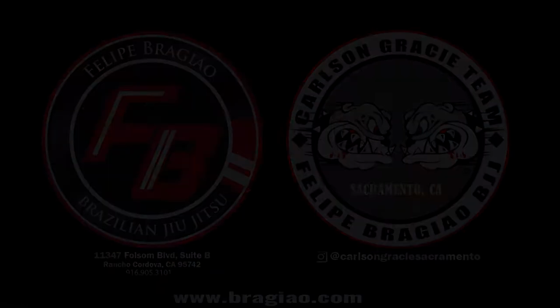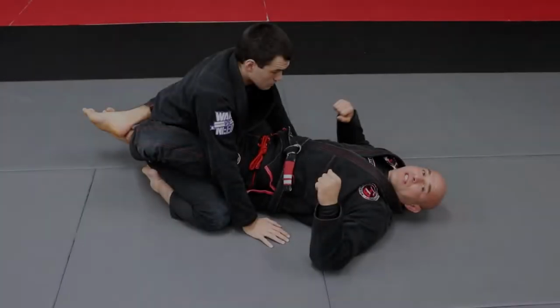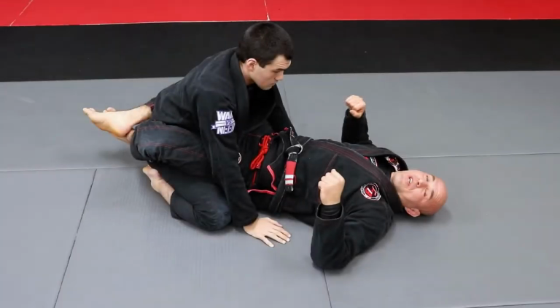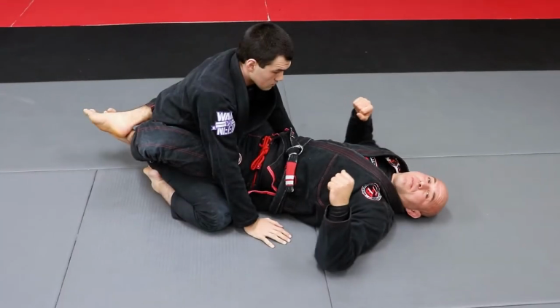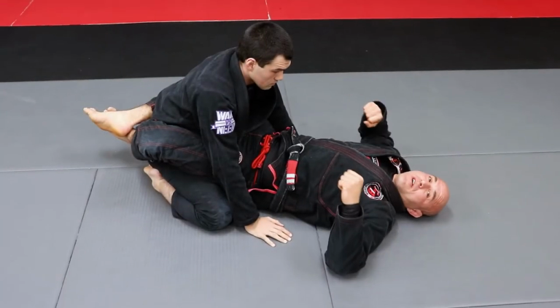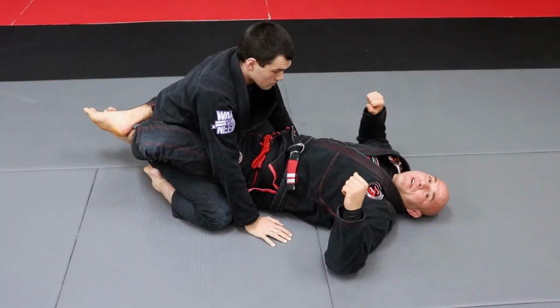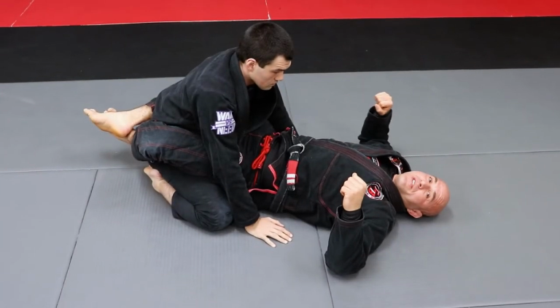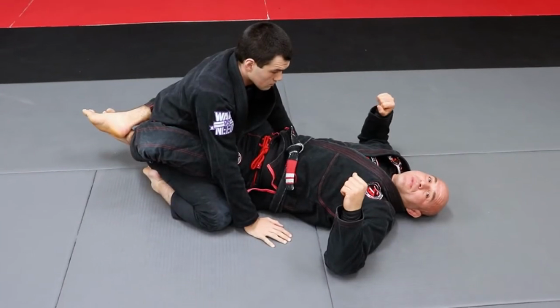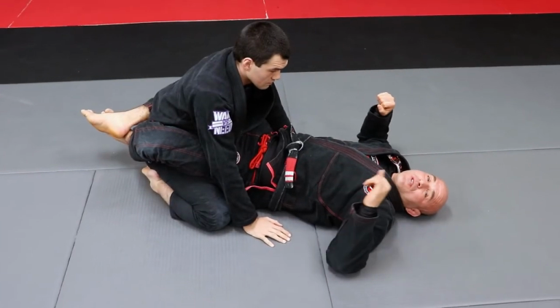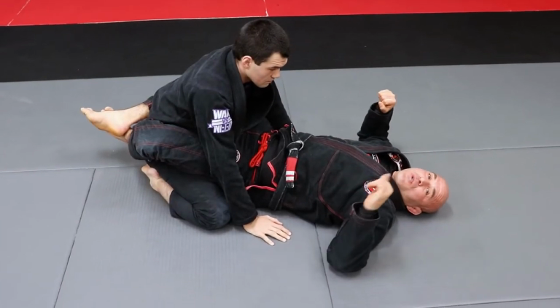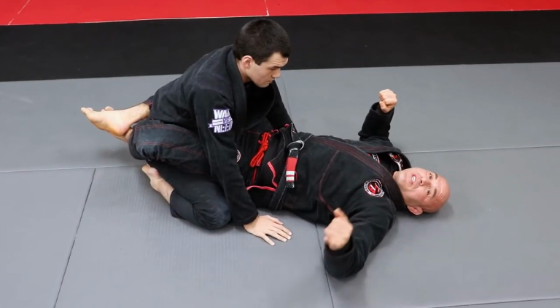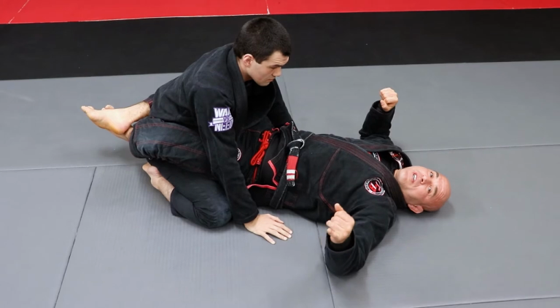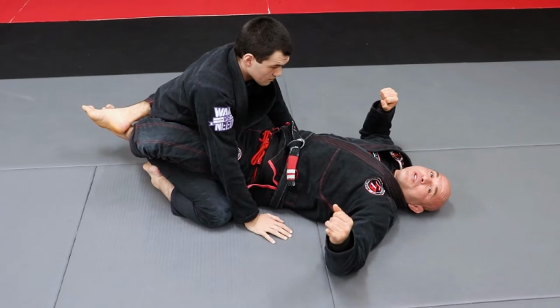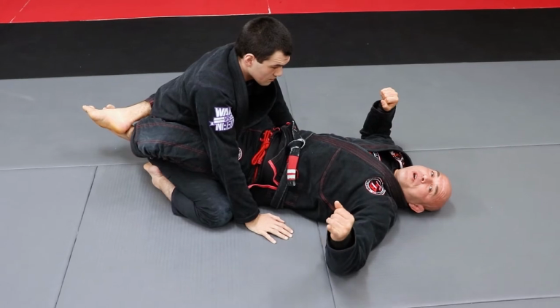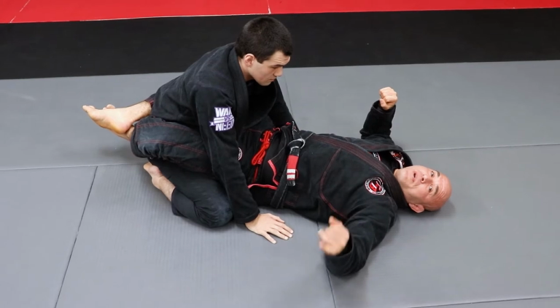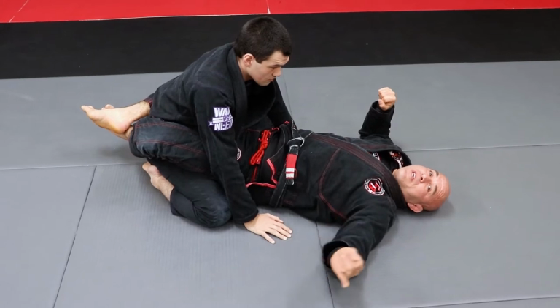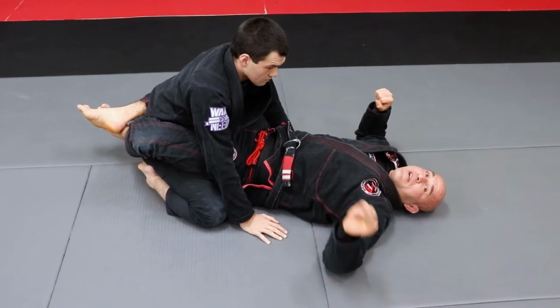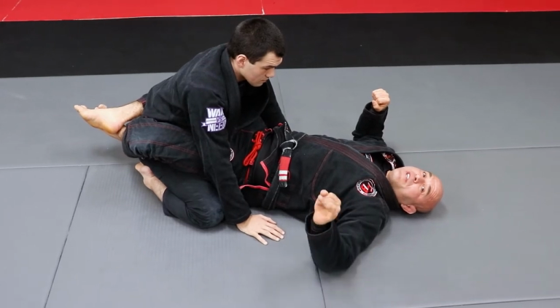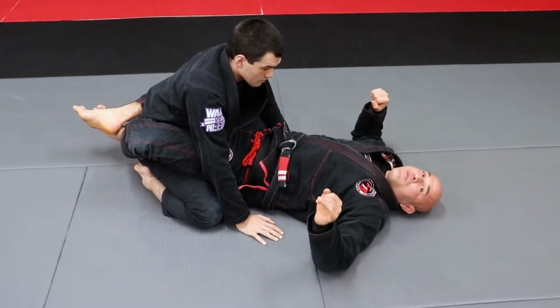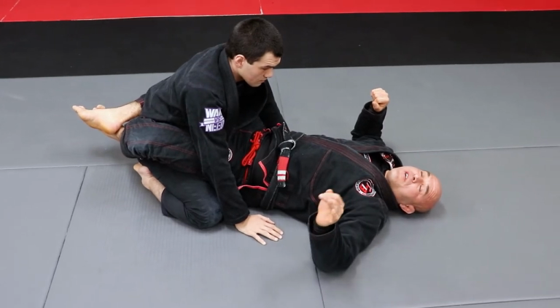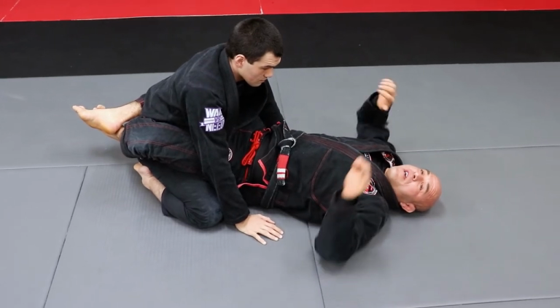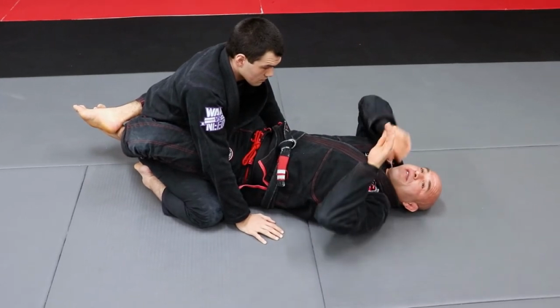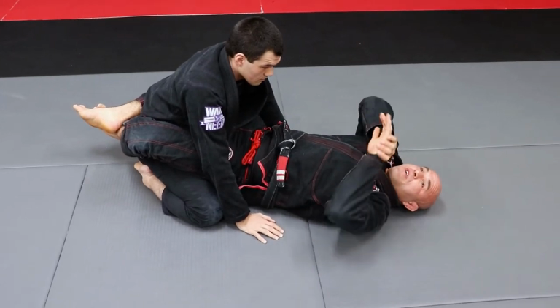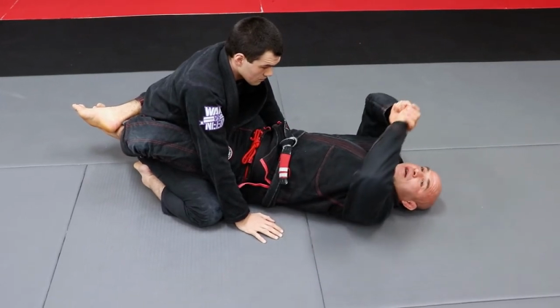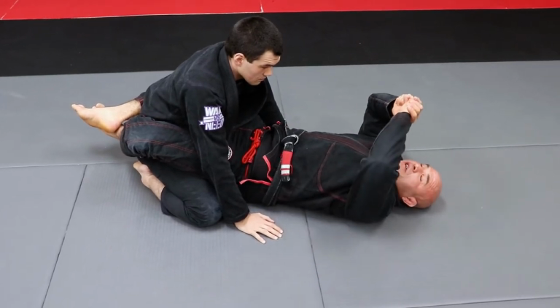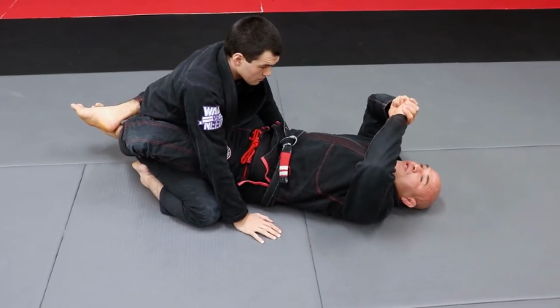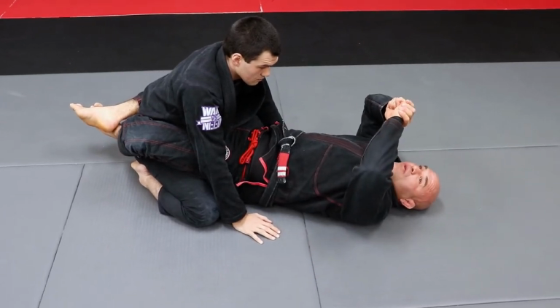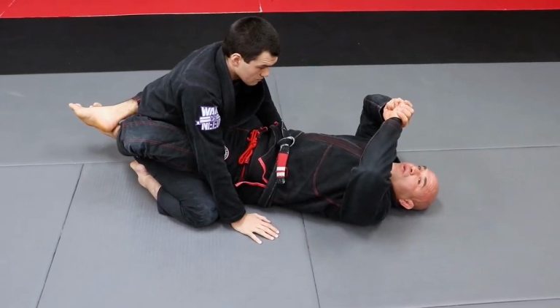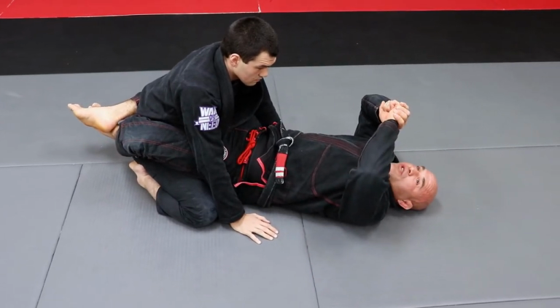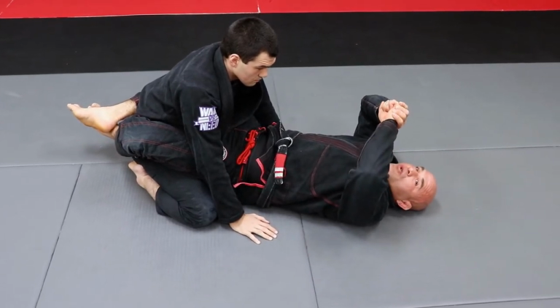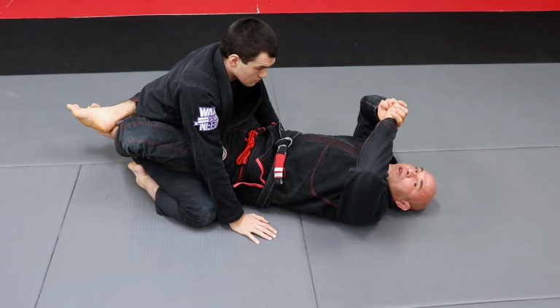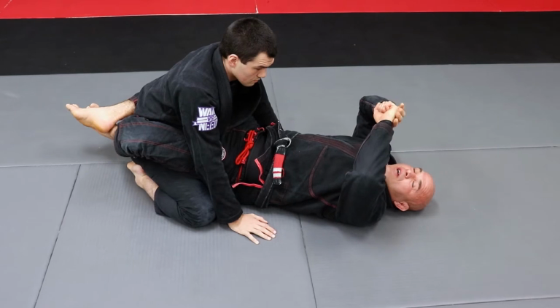All right, so here's gonna be another variation. So we did the Kimura Sweep, and then we did the Kimura, and then we countered the Kimura with the shoulder lock.